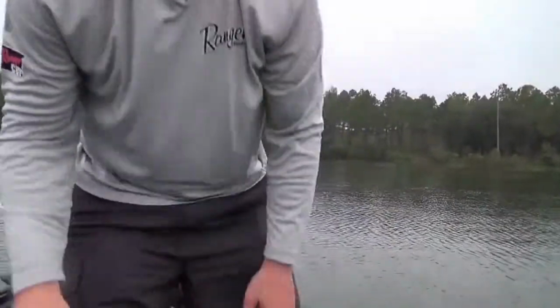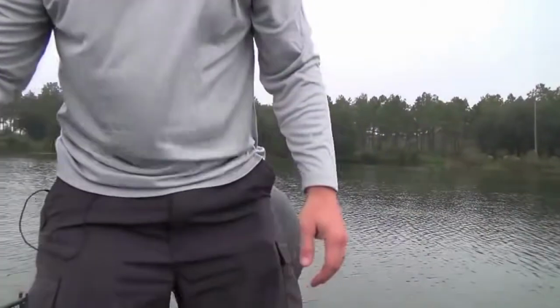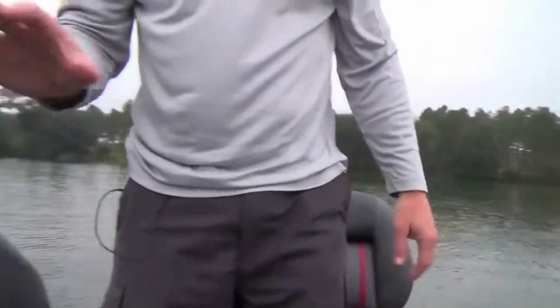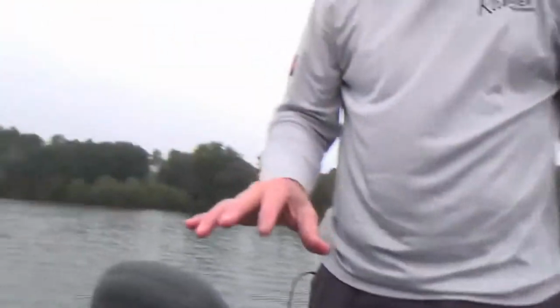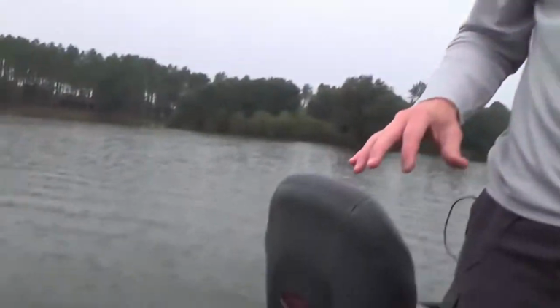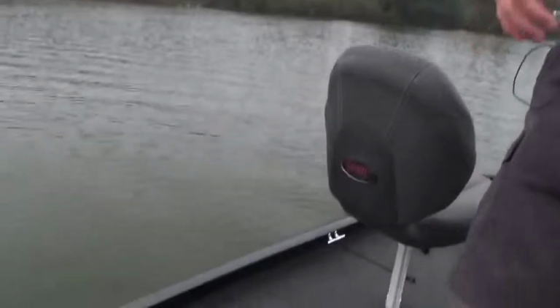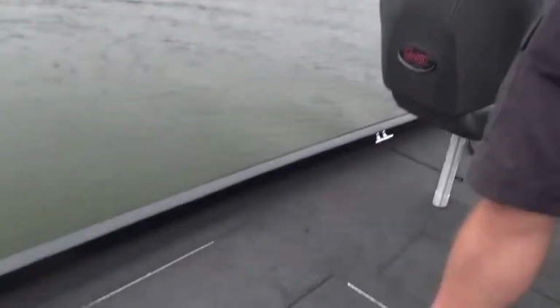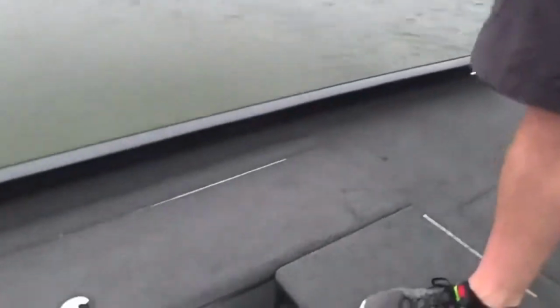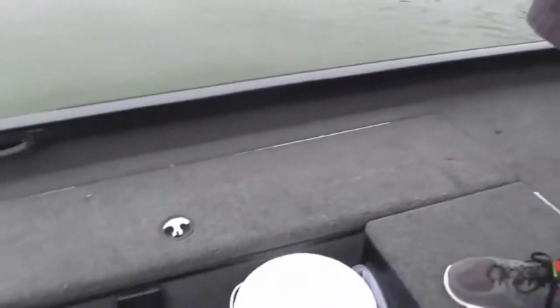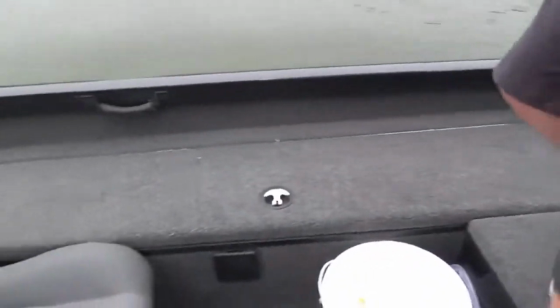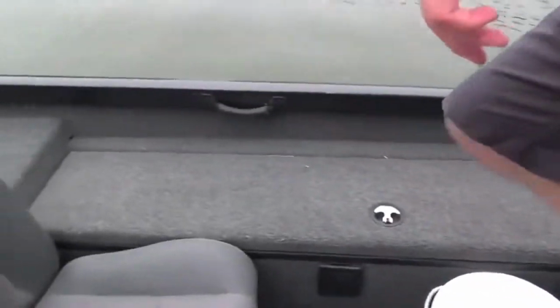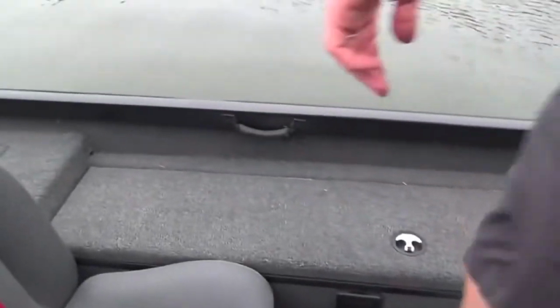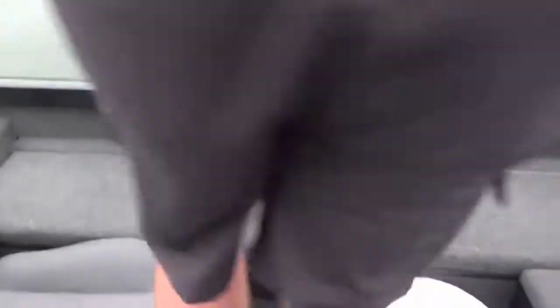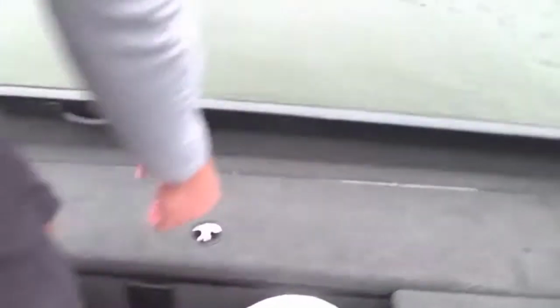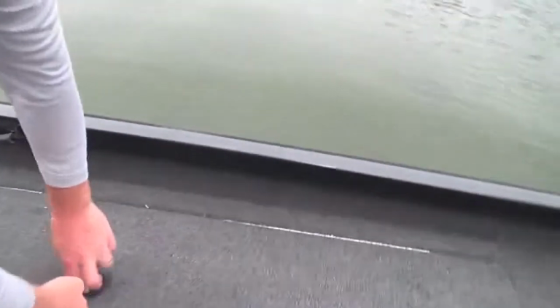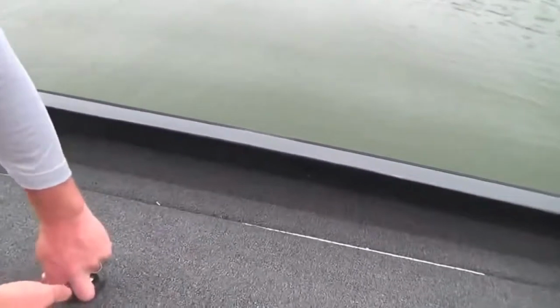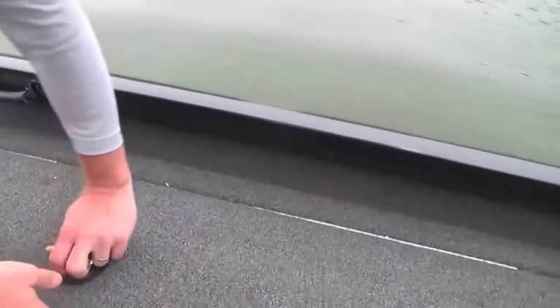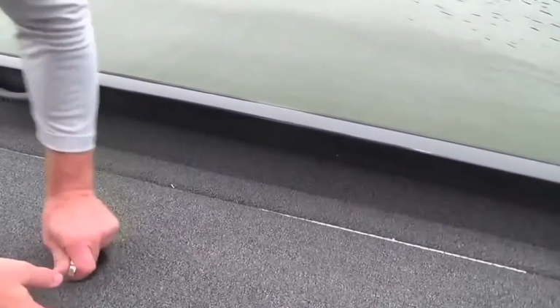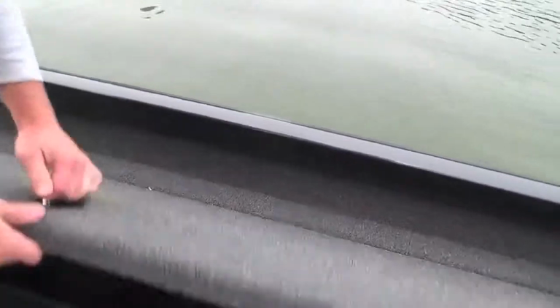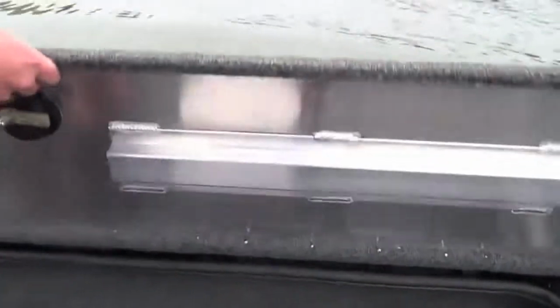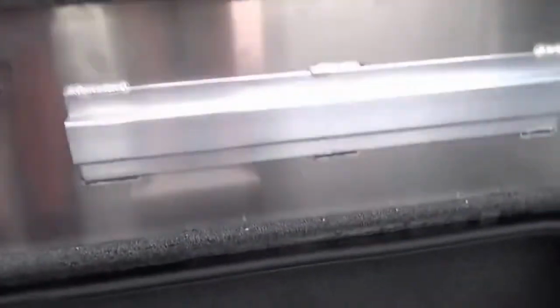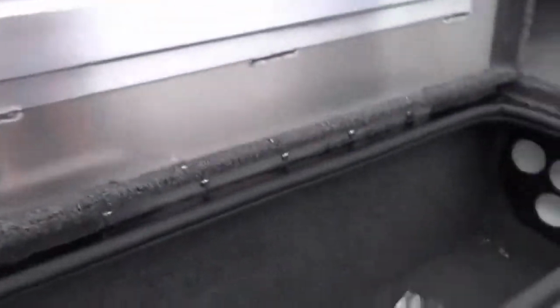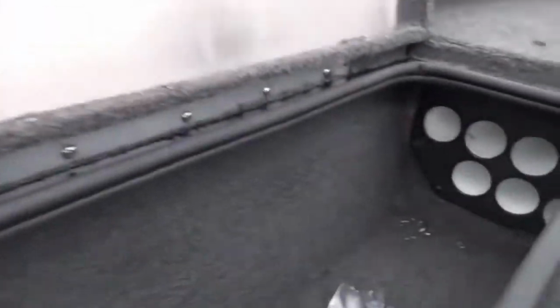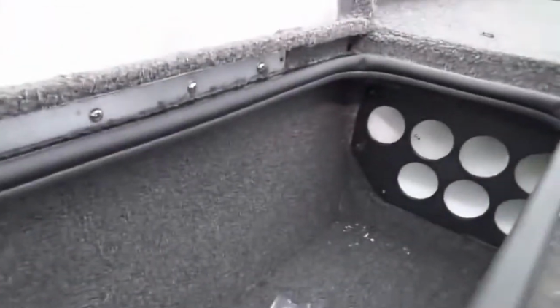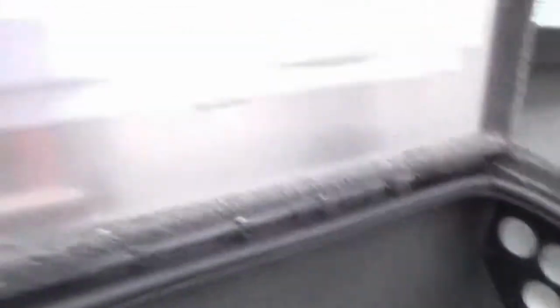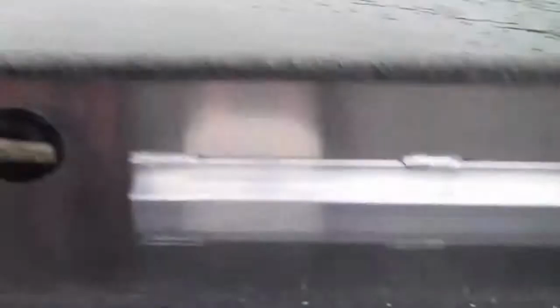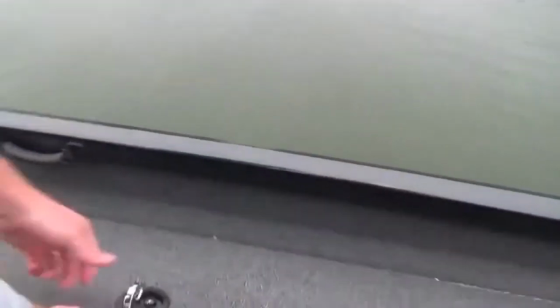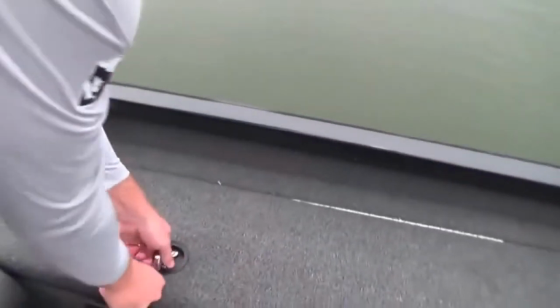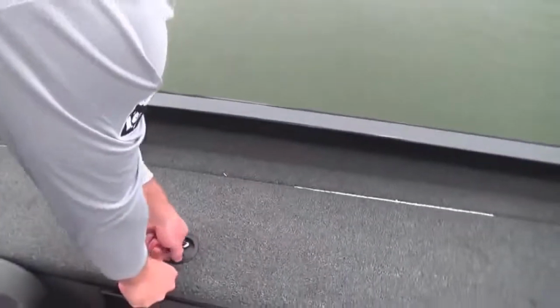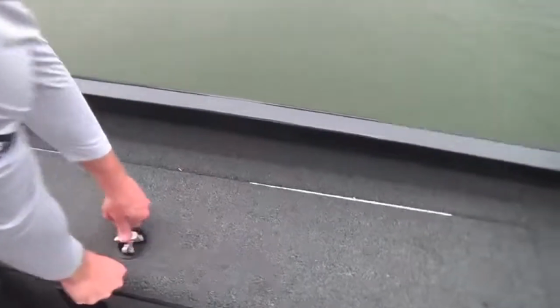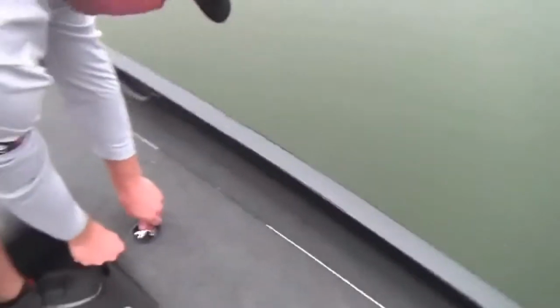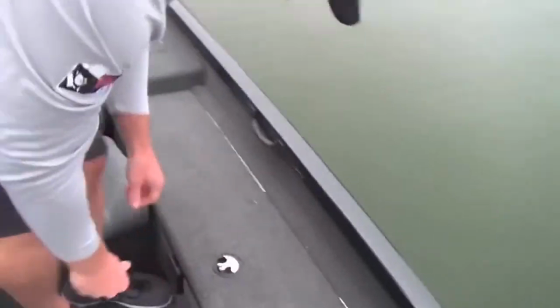As you move down into the cockpit area, you'll notice there's a rod box that extends all the way across the port side of the boat, giving you room for really long crappie and panfish tackle applications.